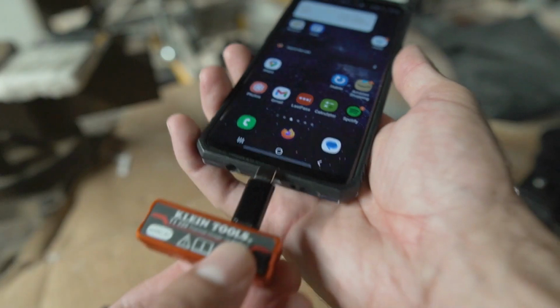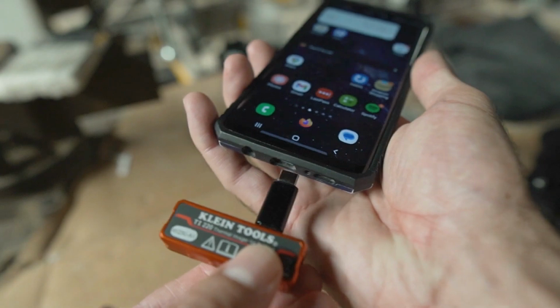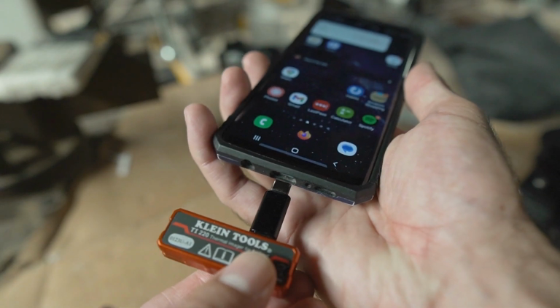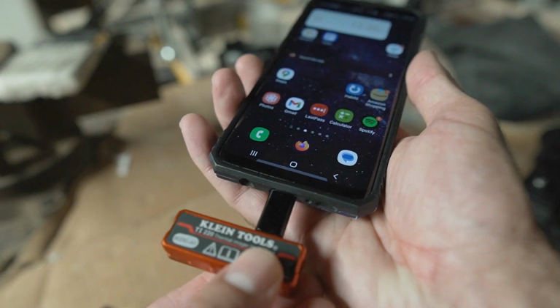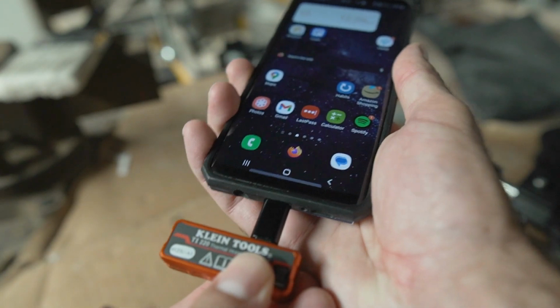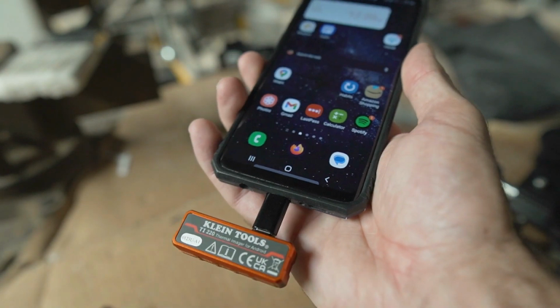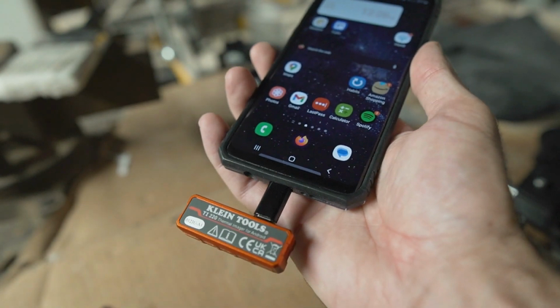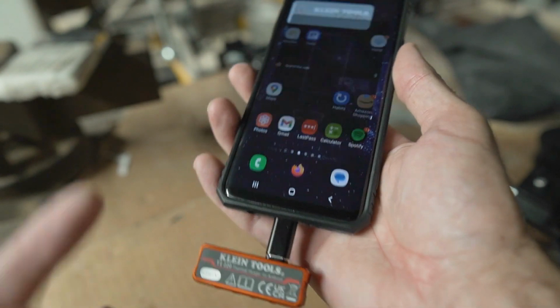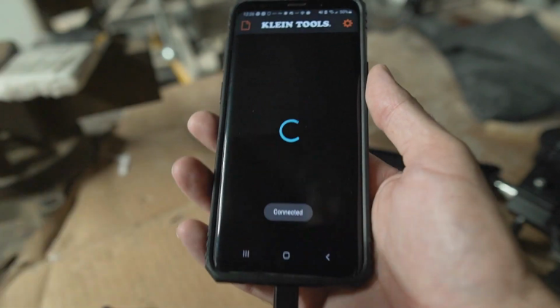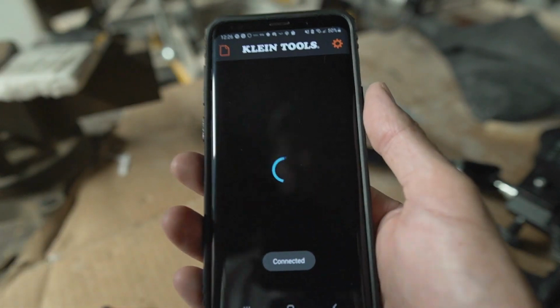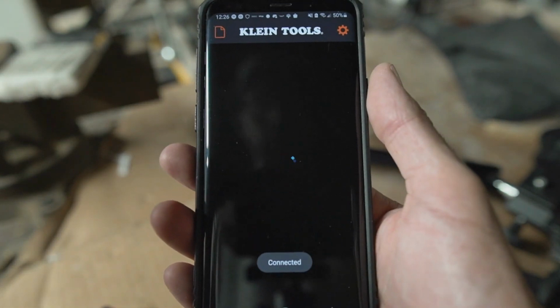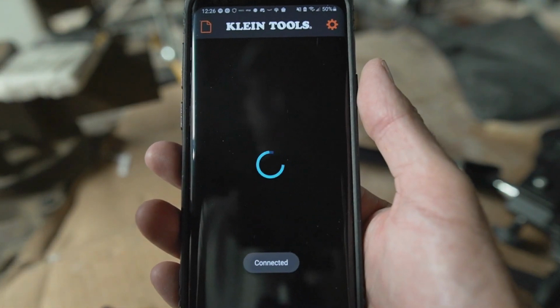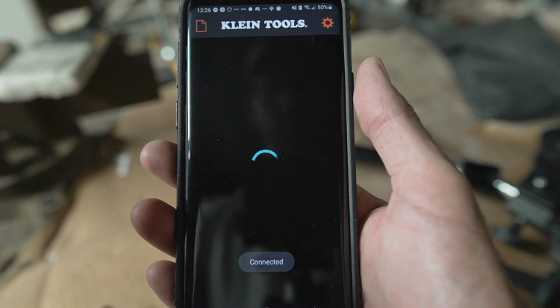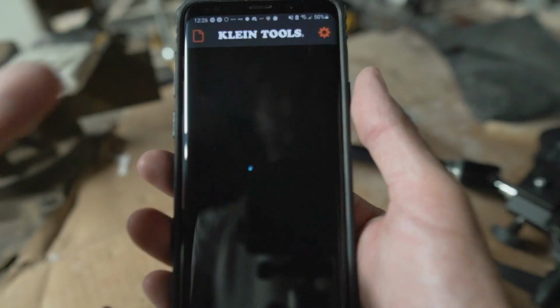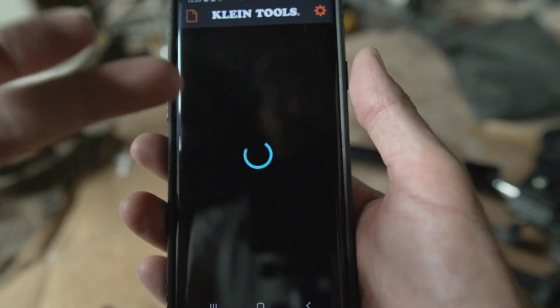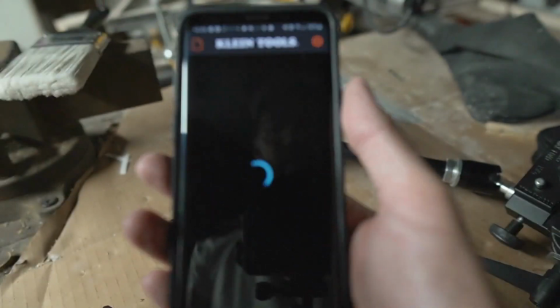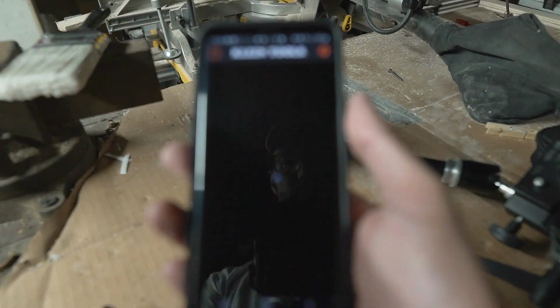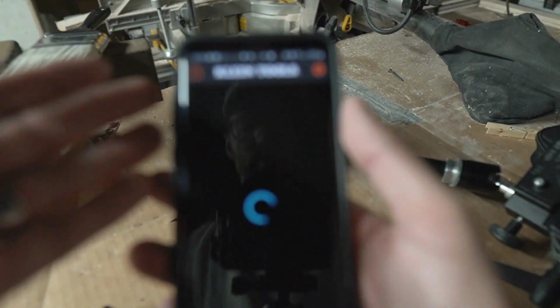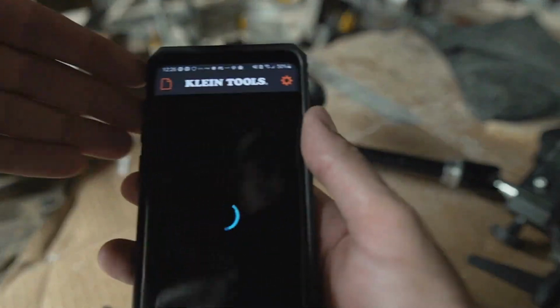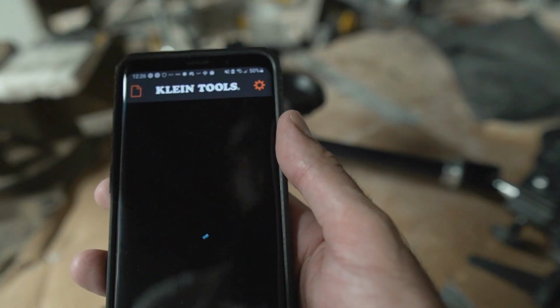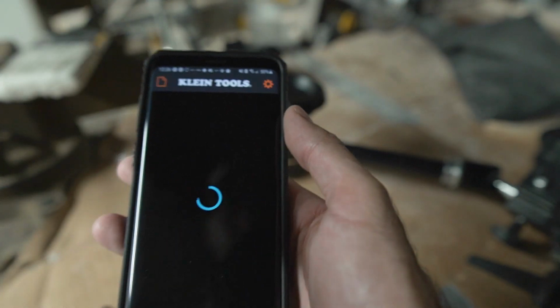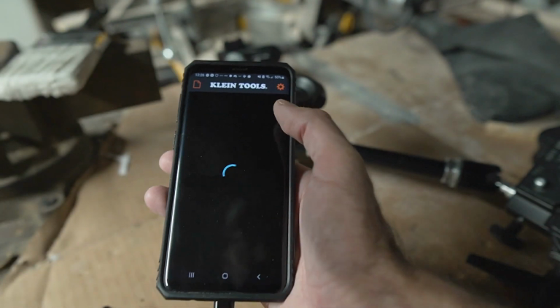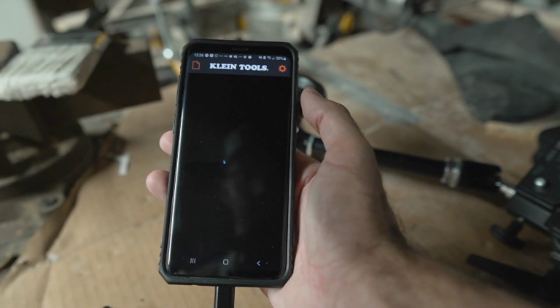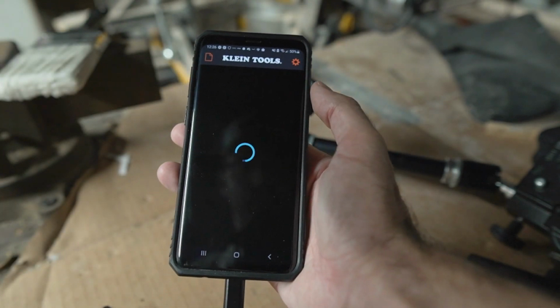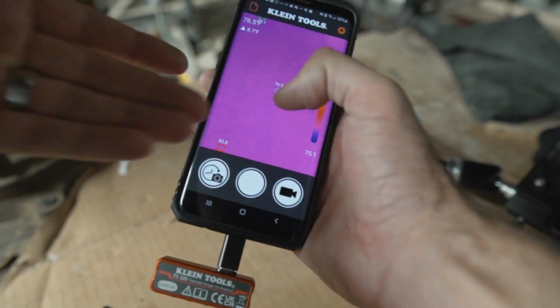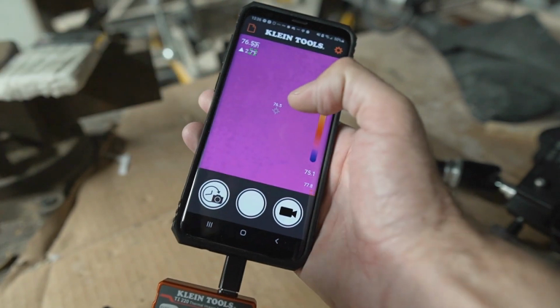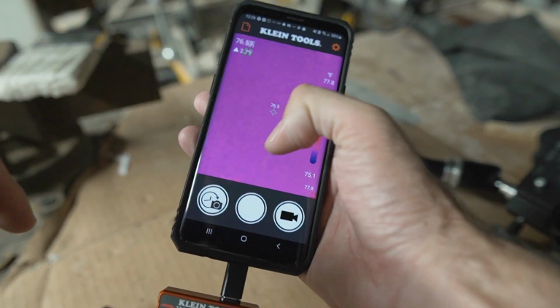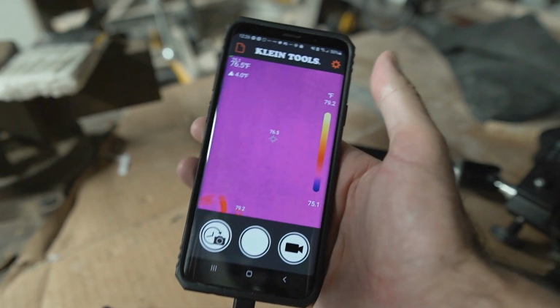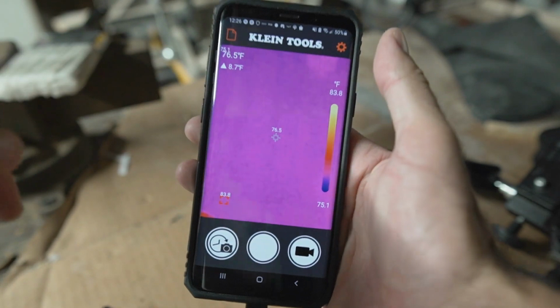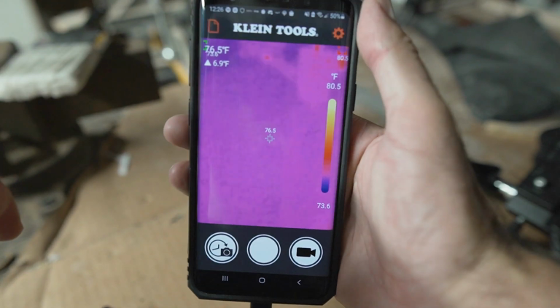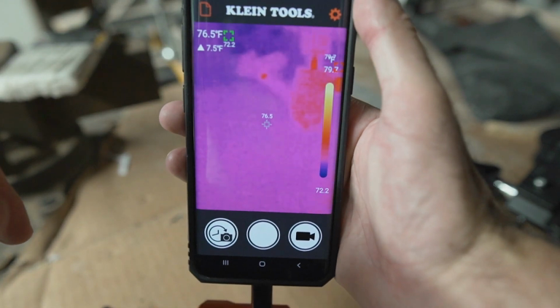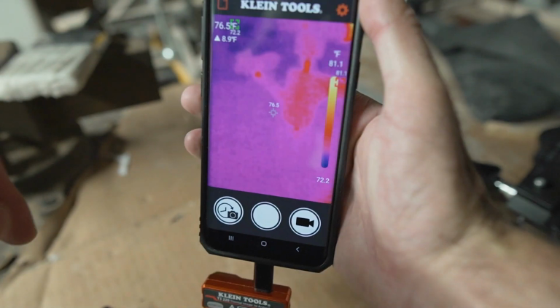One thing that's cool is you can set it up so as soon as you plug it in, it automatically opens the Klein Tools app. The app is free — there's no subscription or anything like that. You just download it and as soon as the app loads, it's working right away.